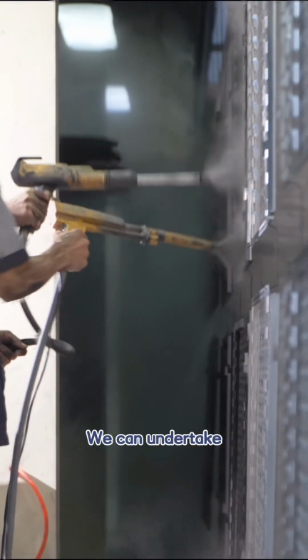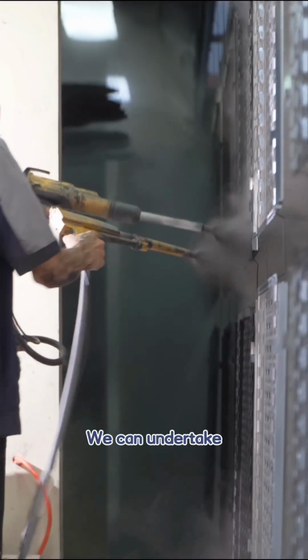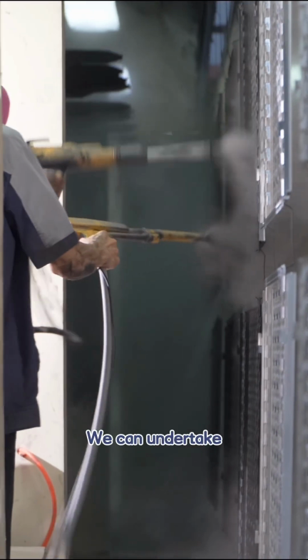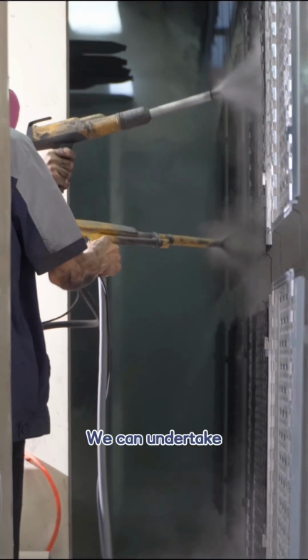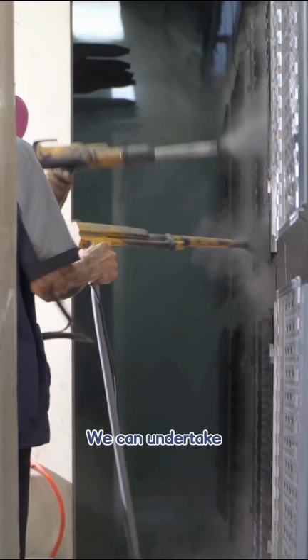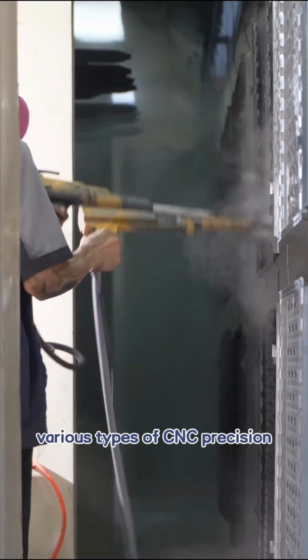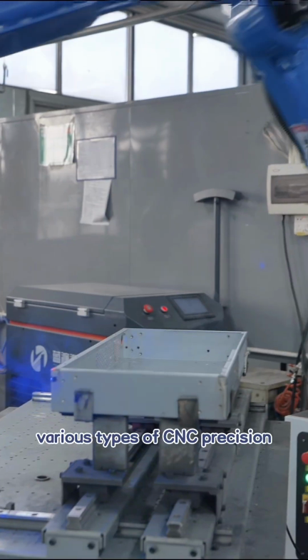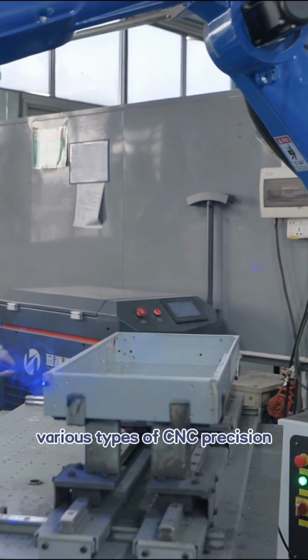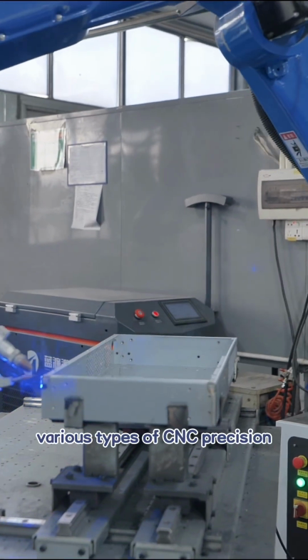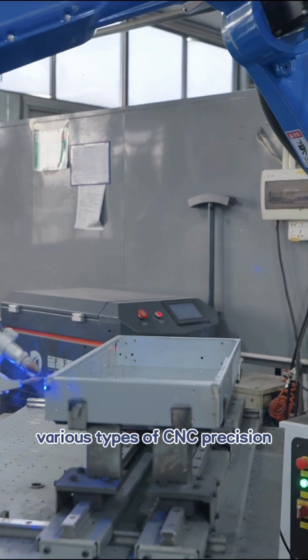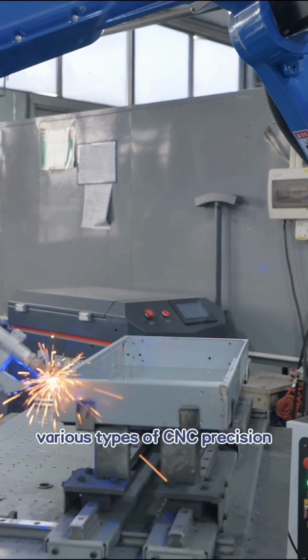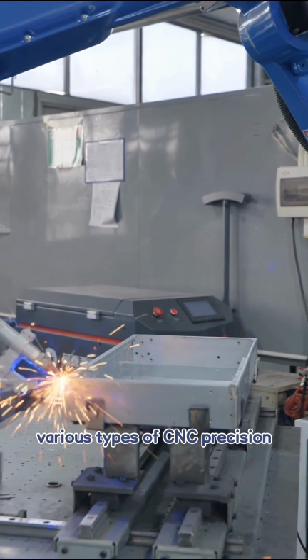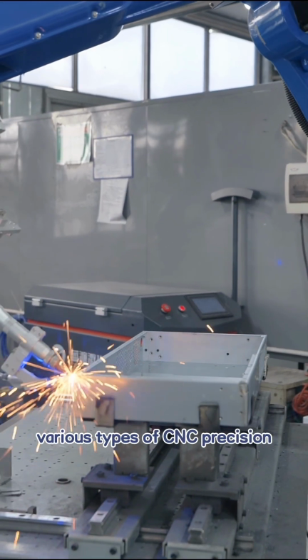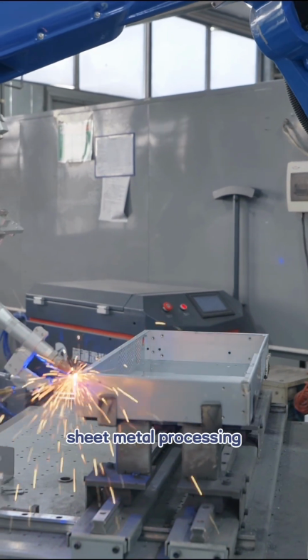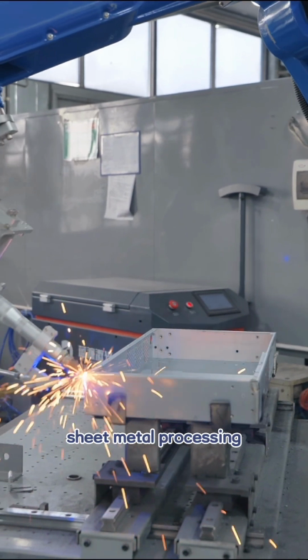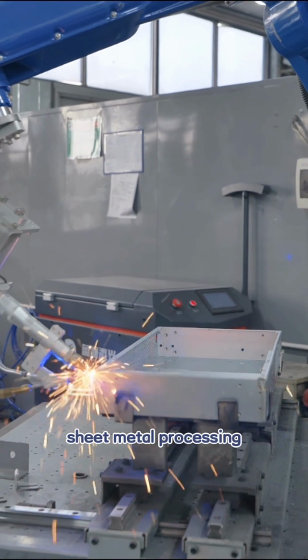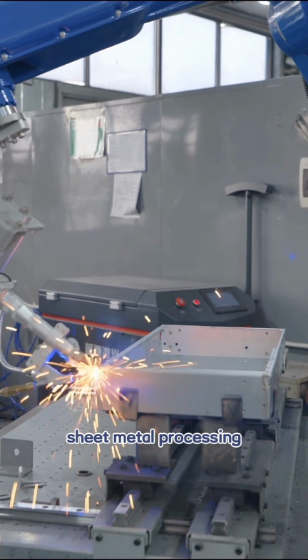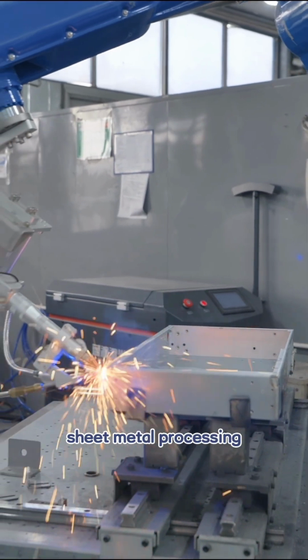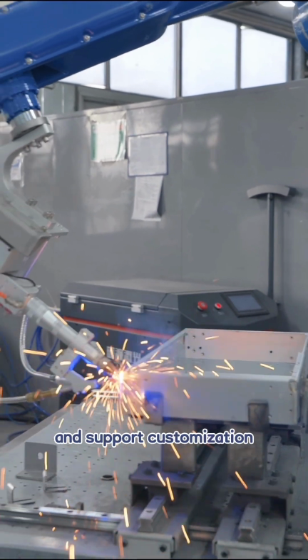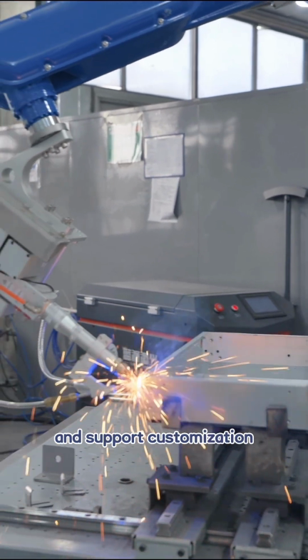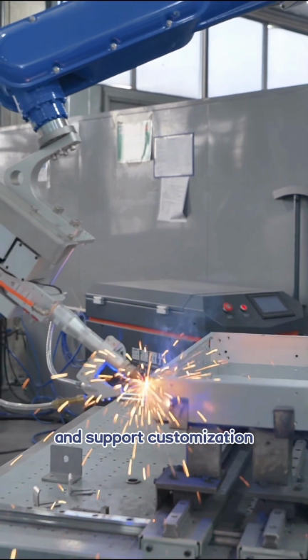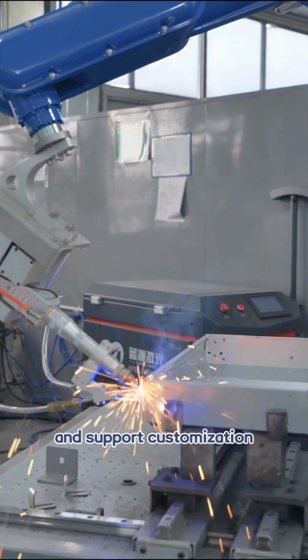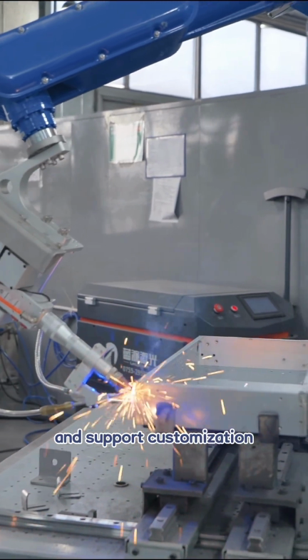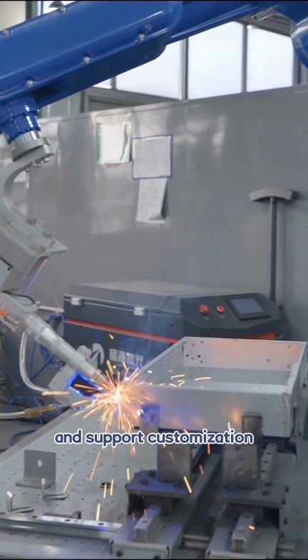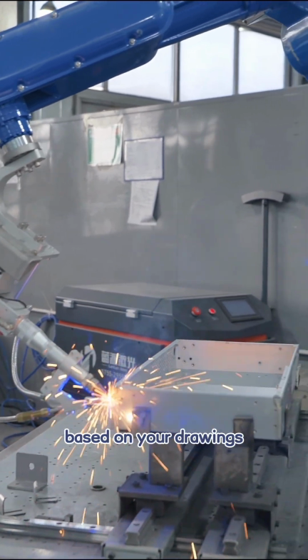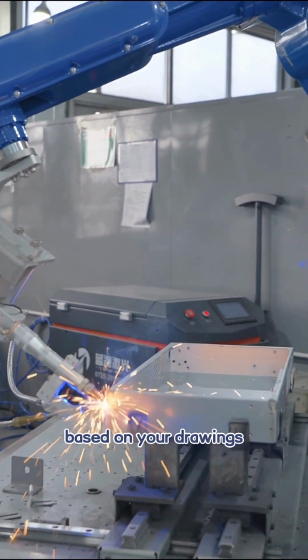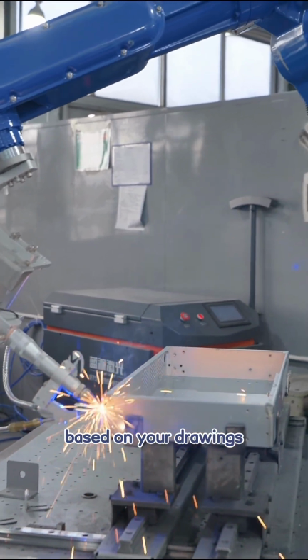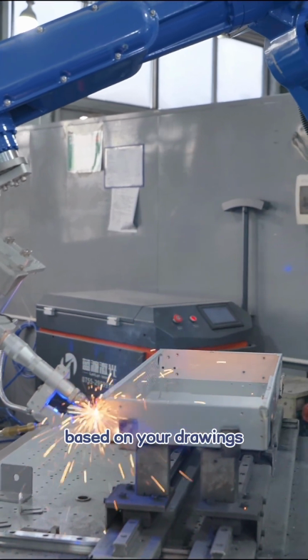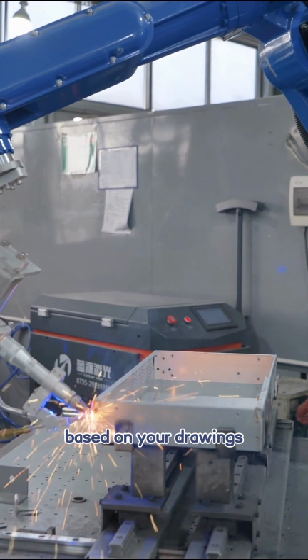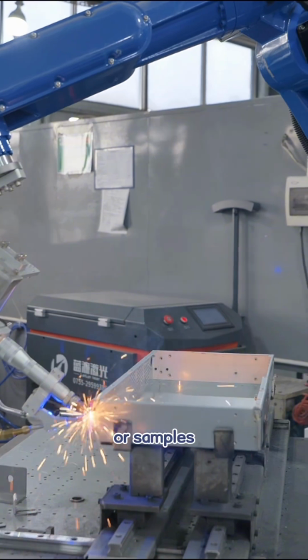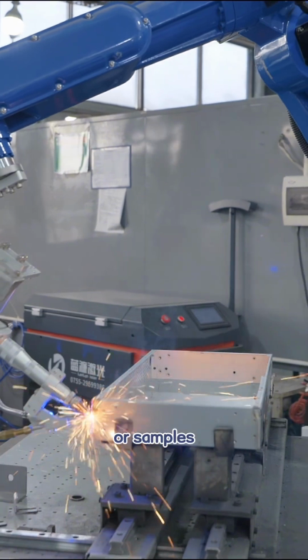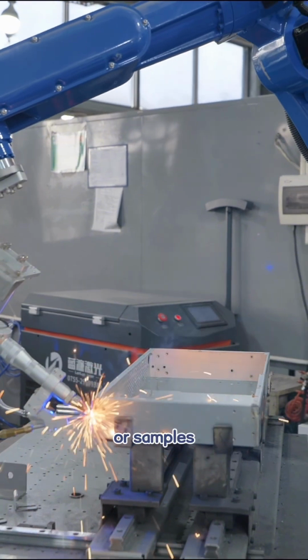We can undertake various types of CNC precision sheet metal processing, and support customization based on your drawings or samples.